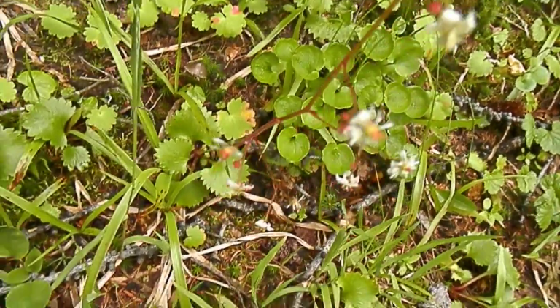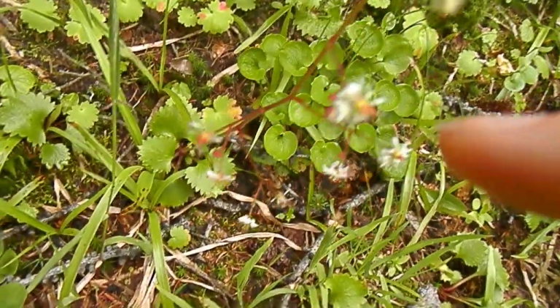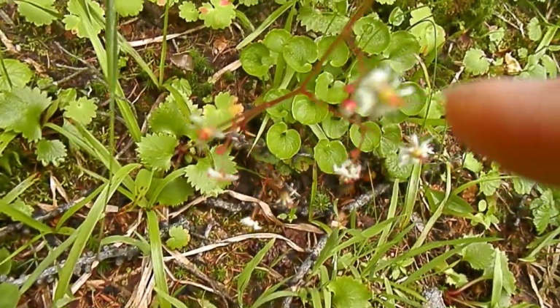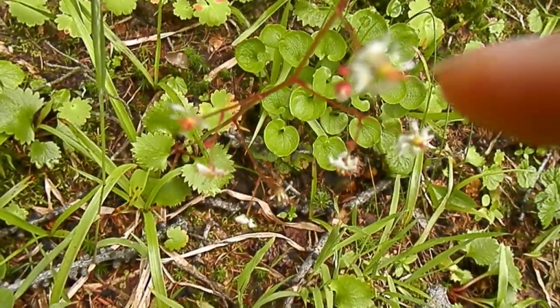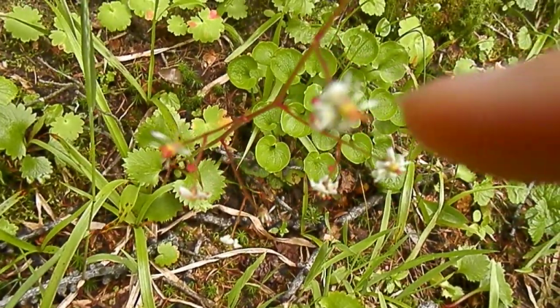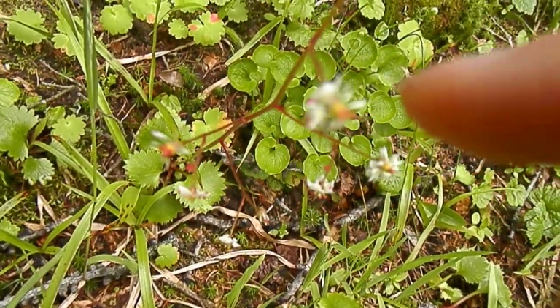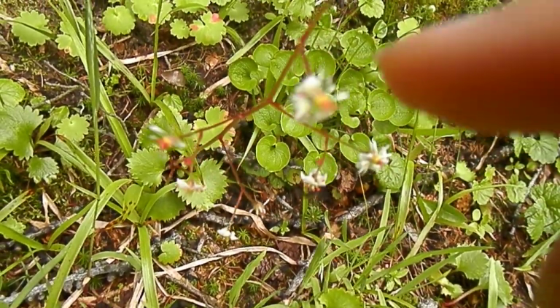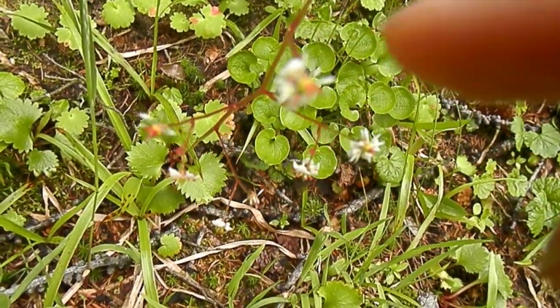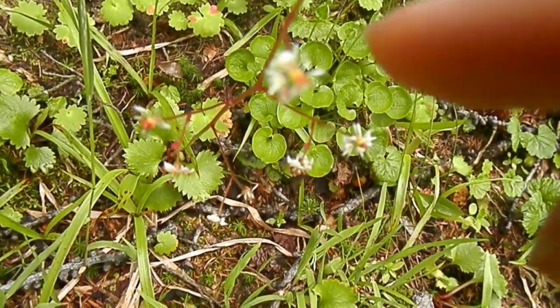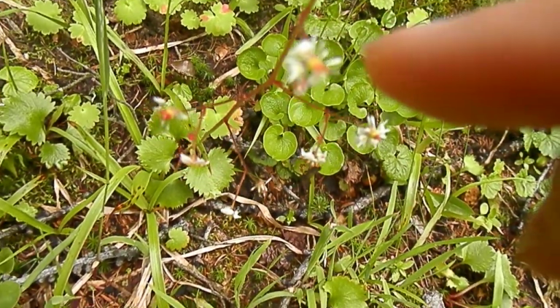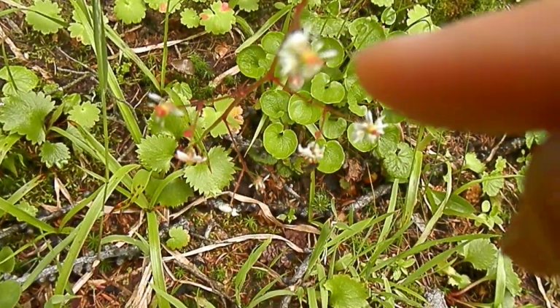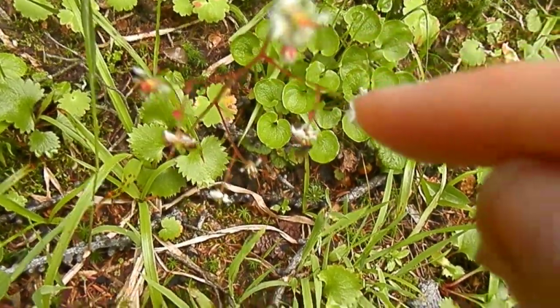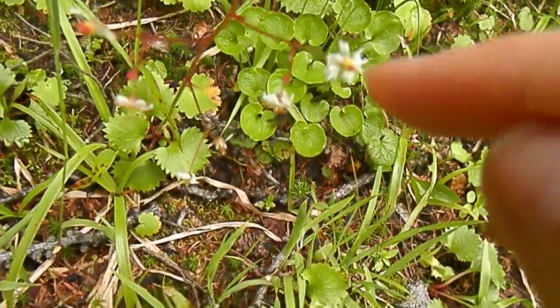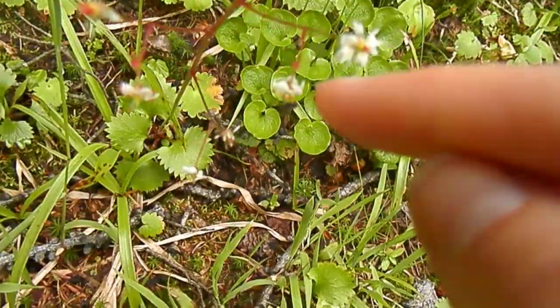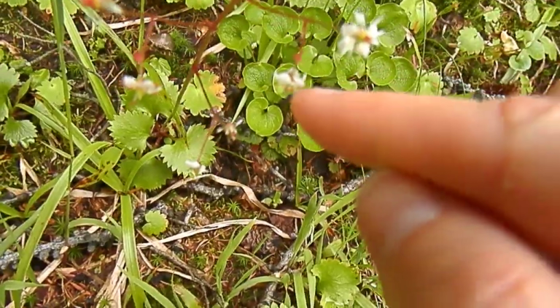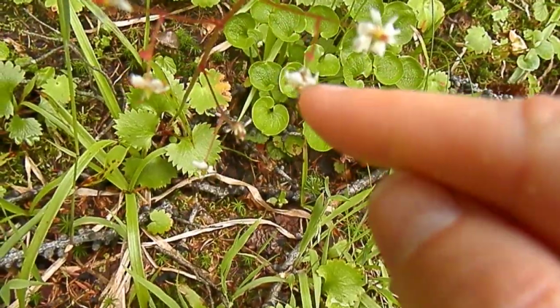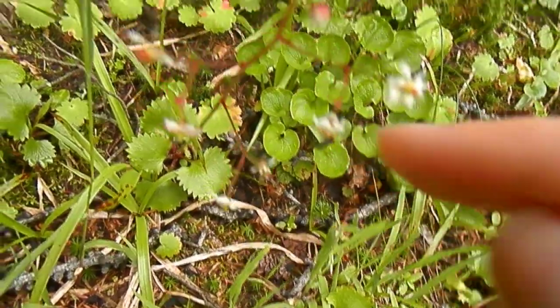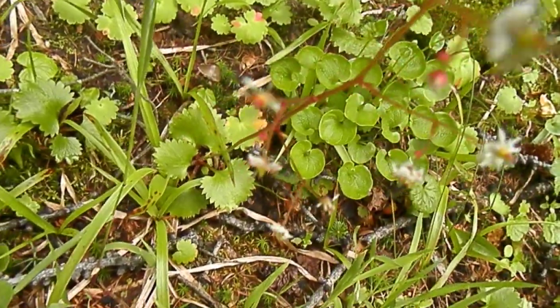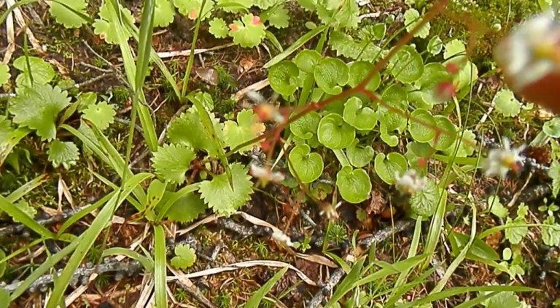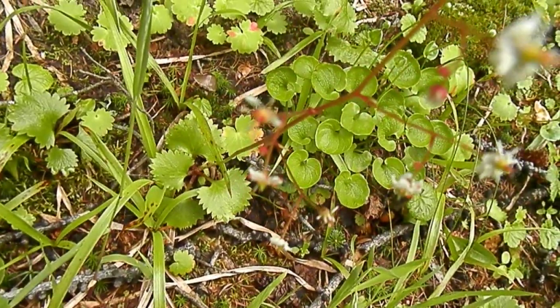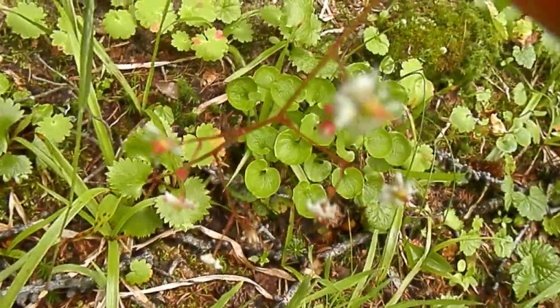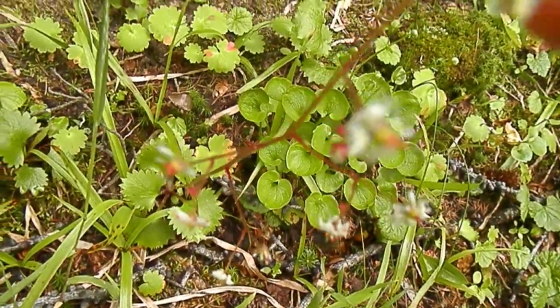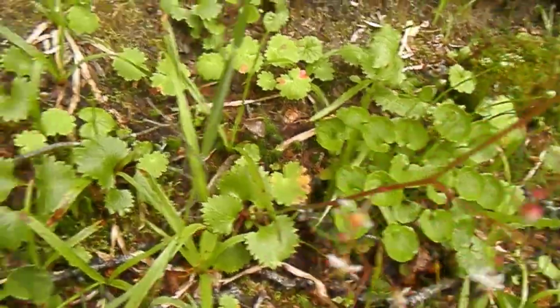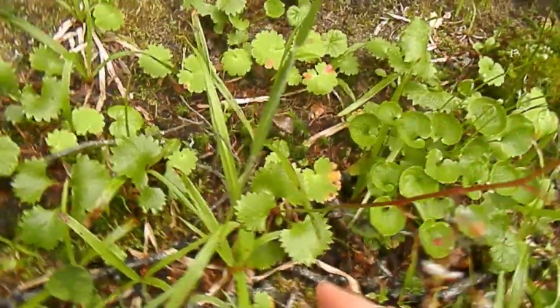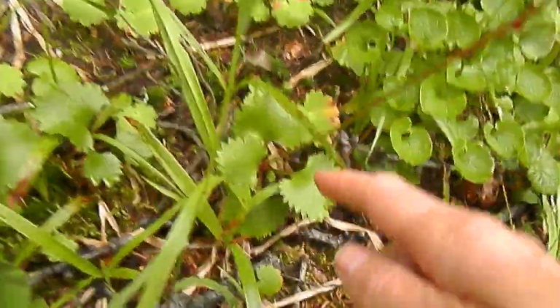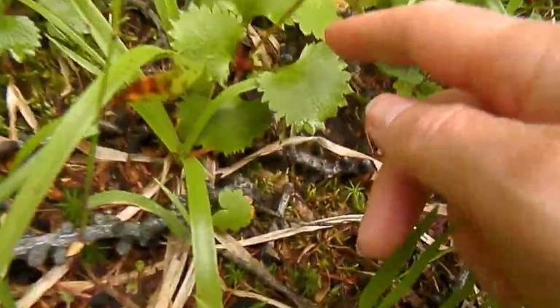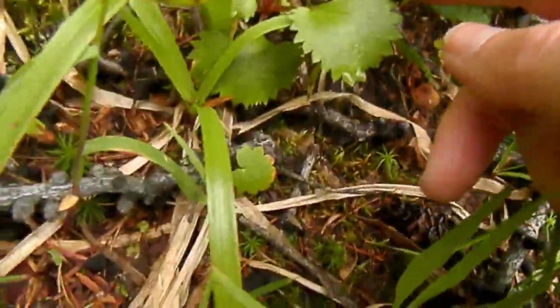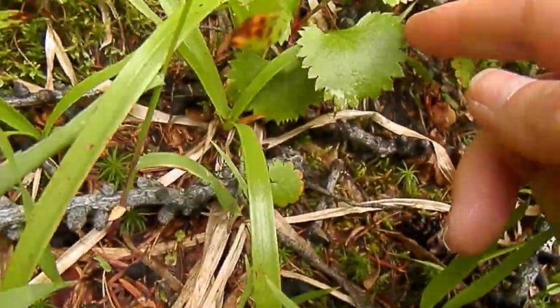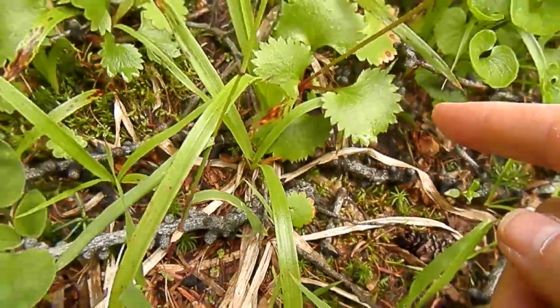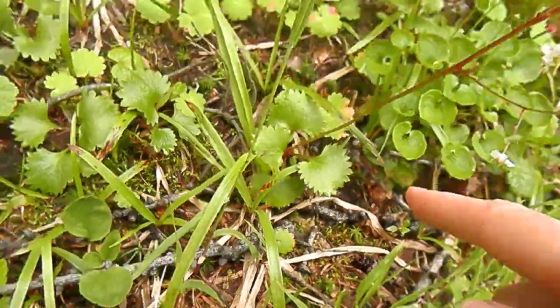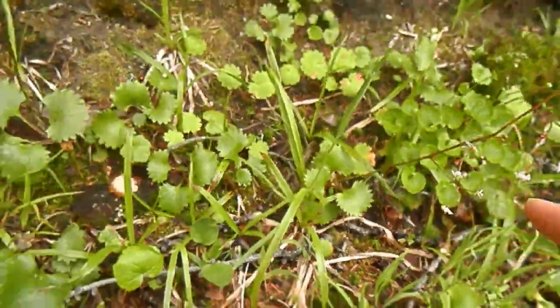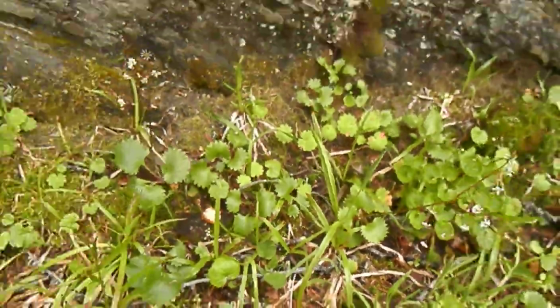There's this one that has the yellow center and the red dots around there. The buds are red, and we've seen that before with the fun leaves.